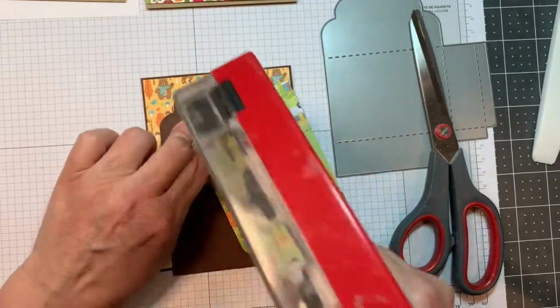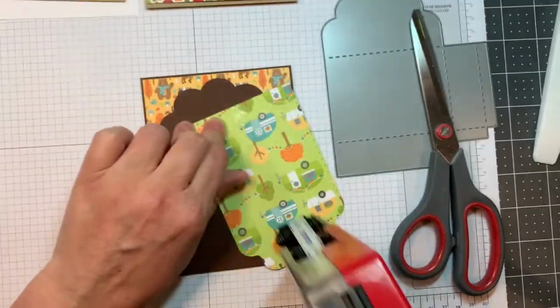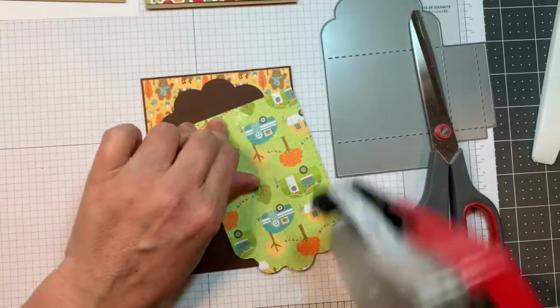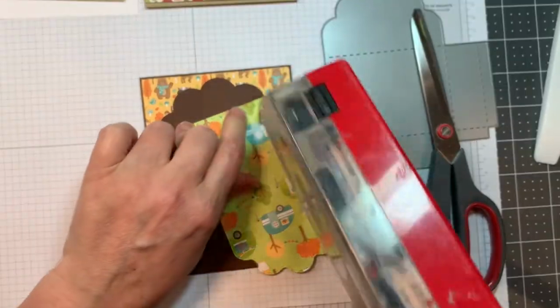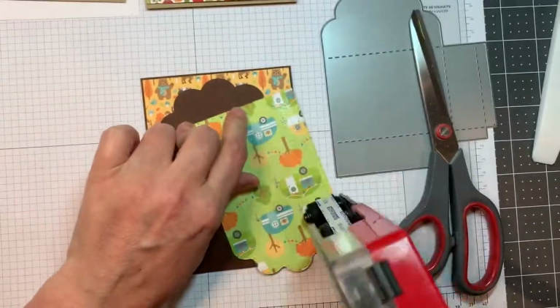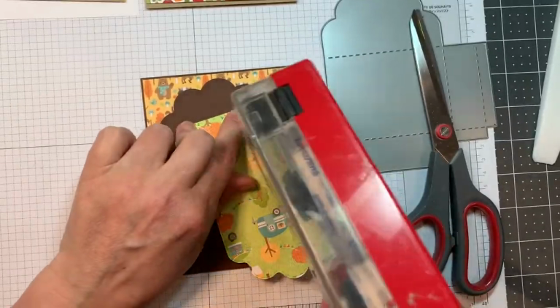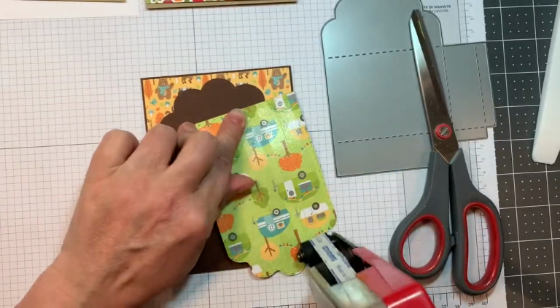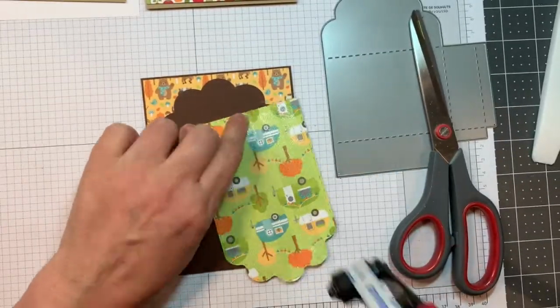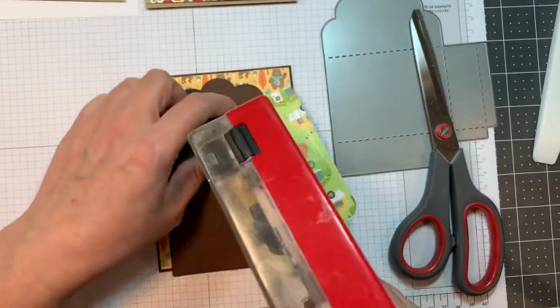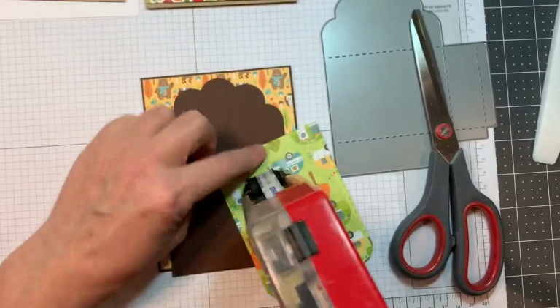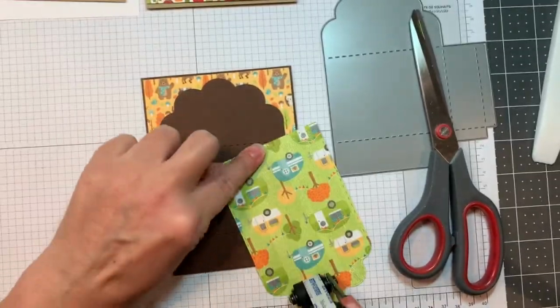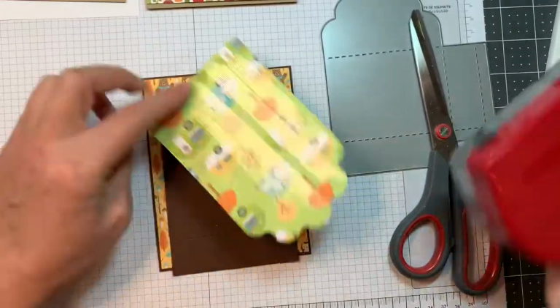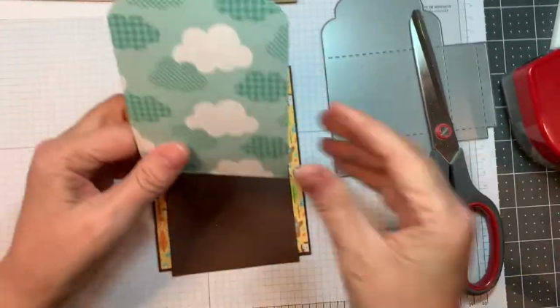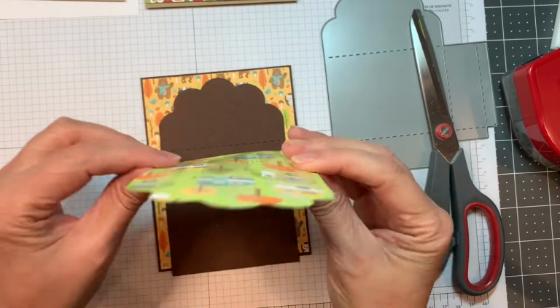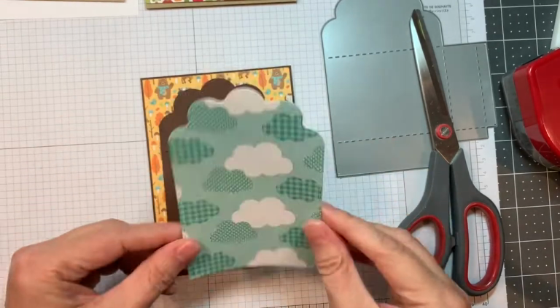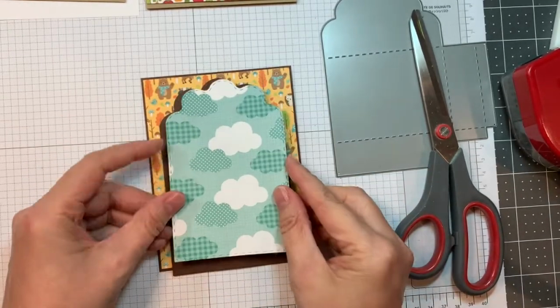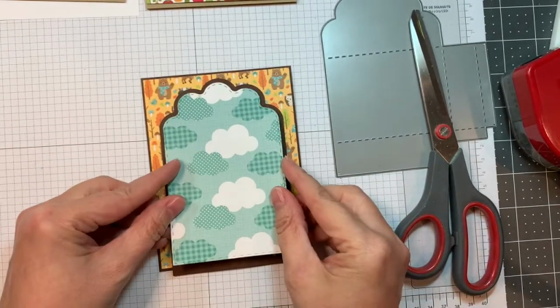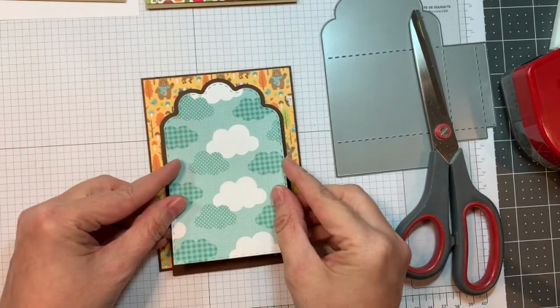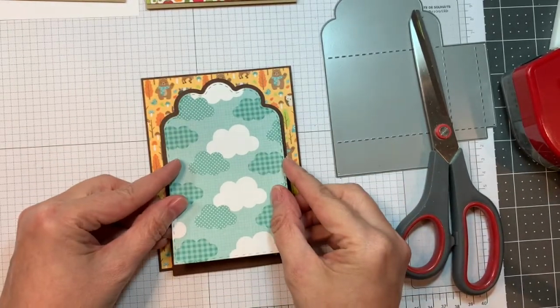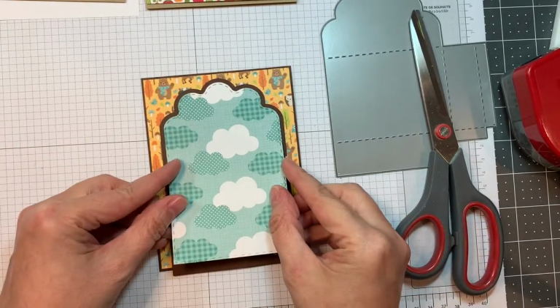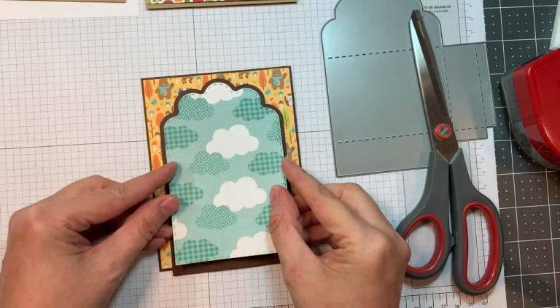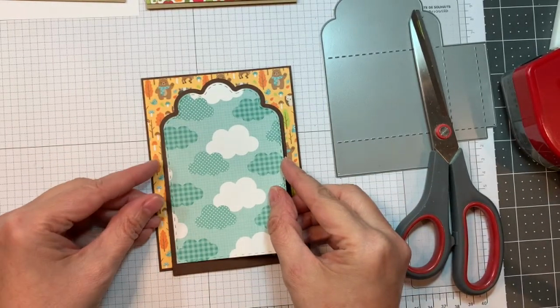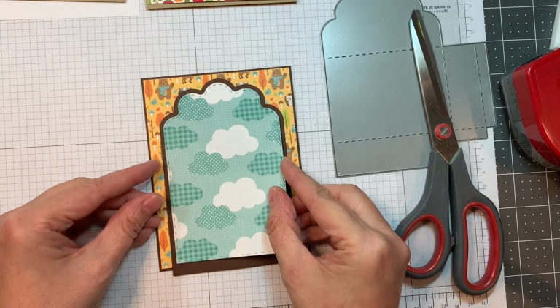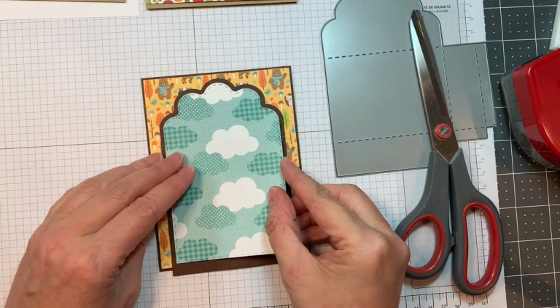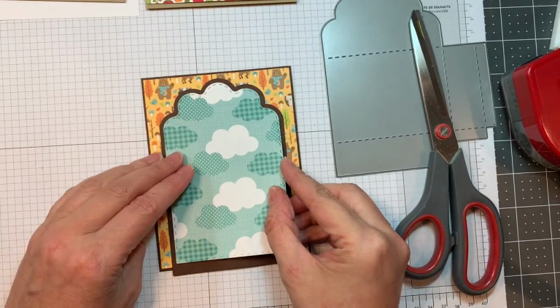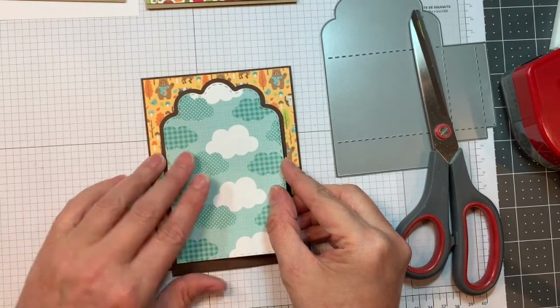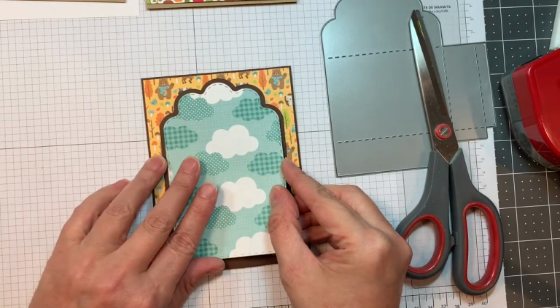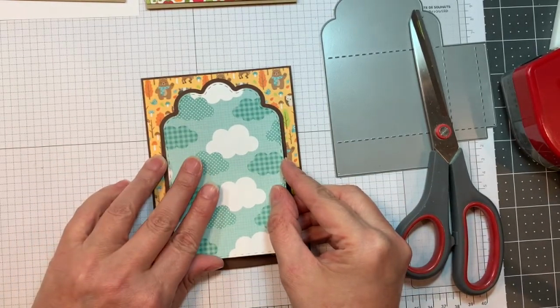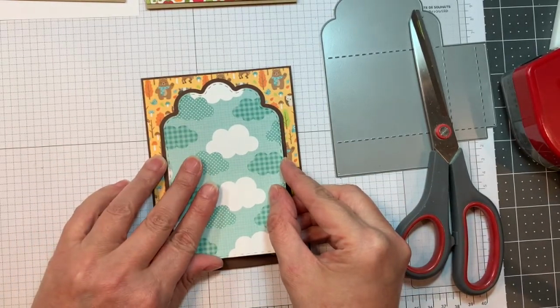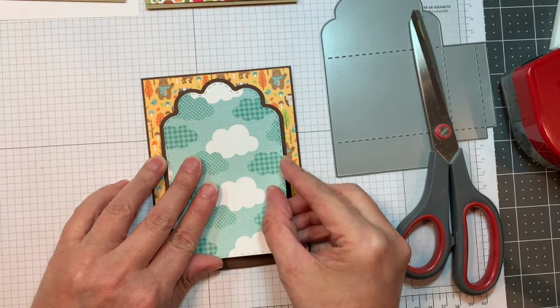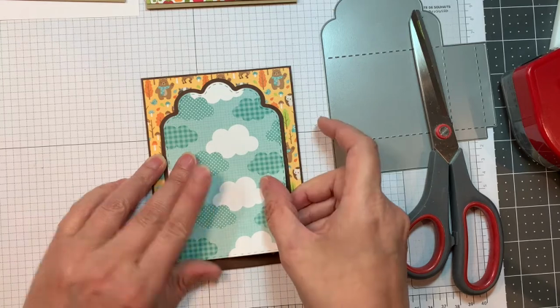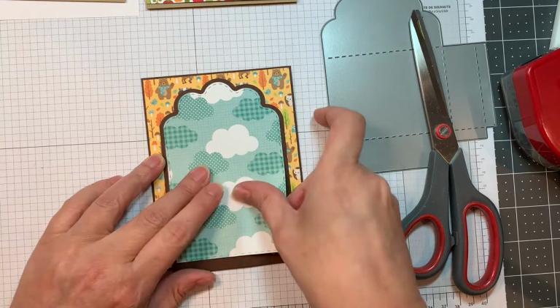I'm going to add that to my card base with lots of layers, adding it with my ATG tape. All my die cutting today was done with my Gemini machine.